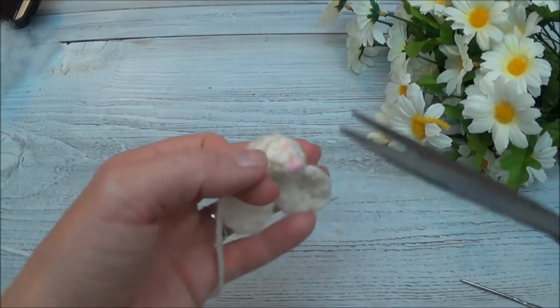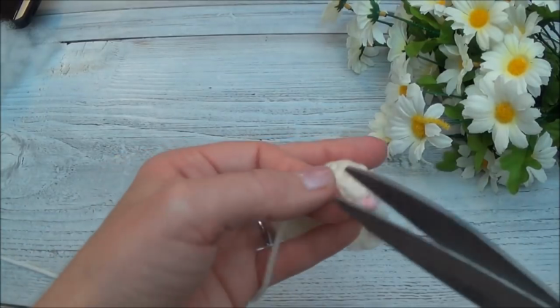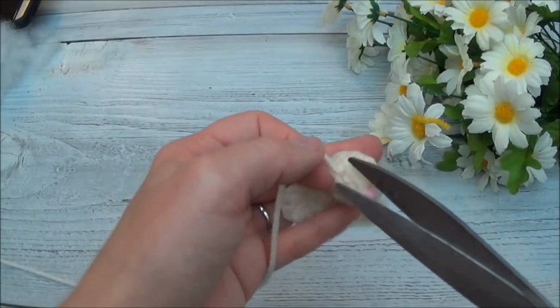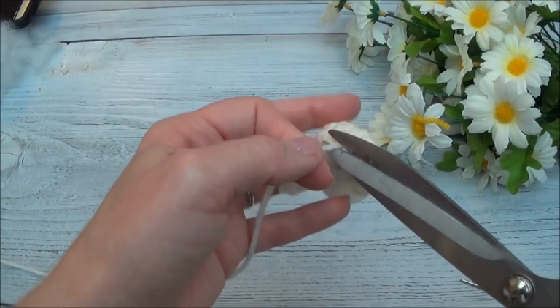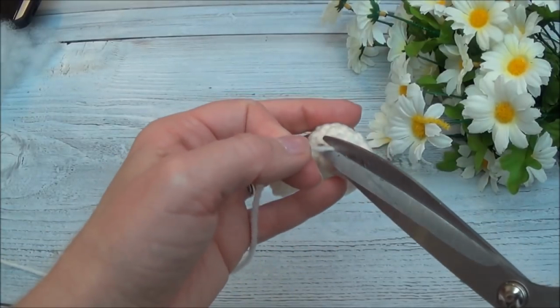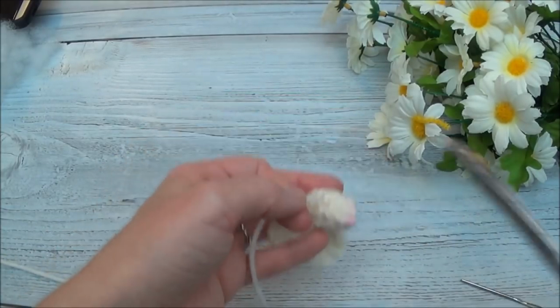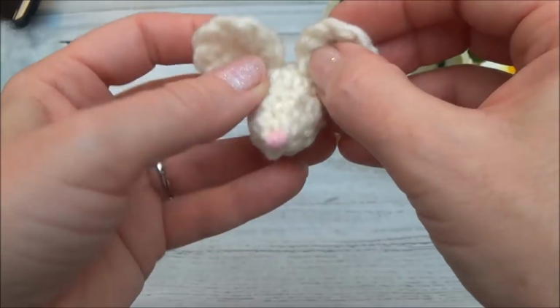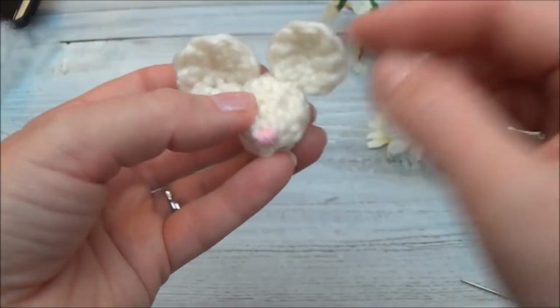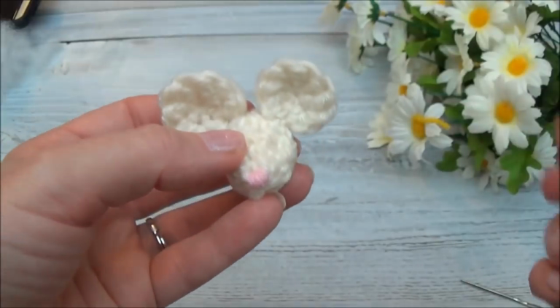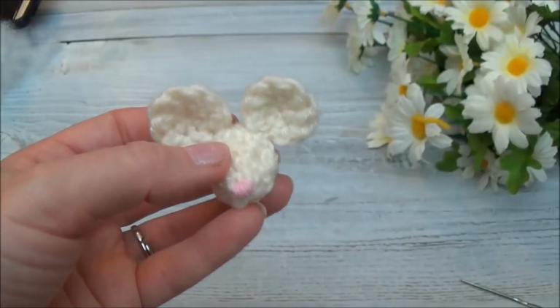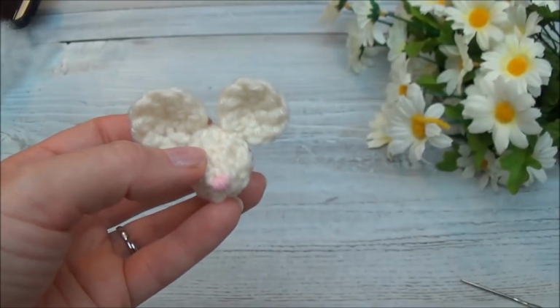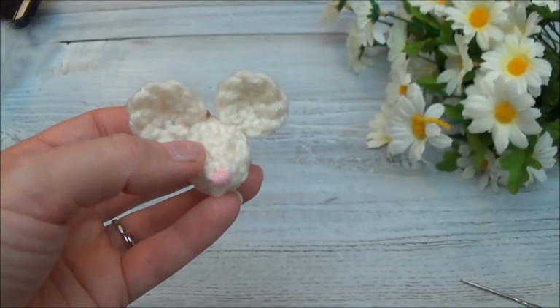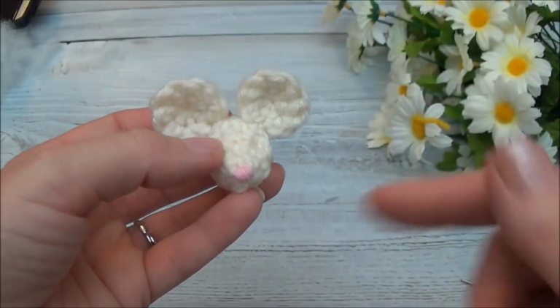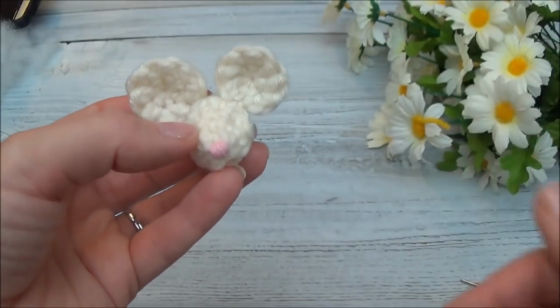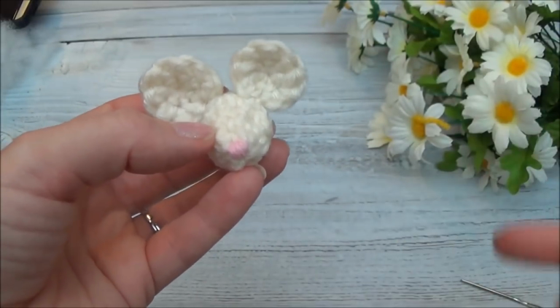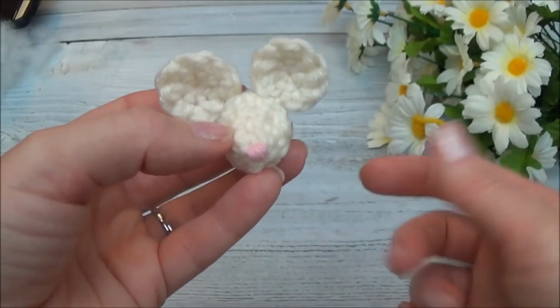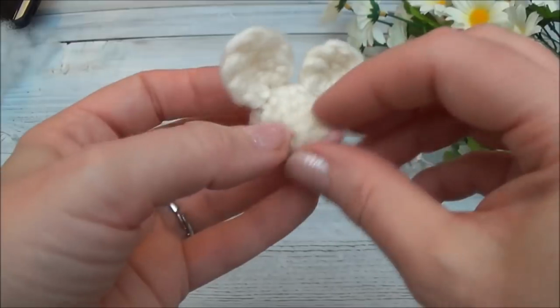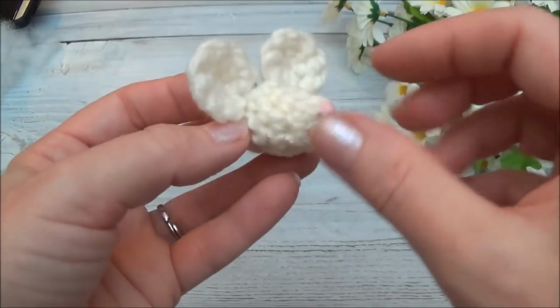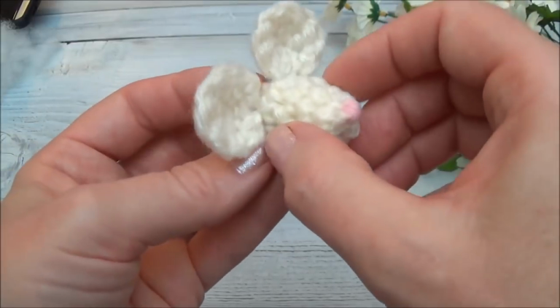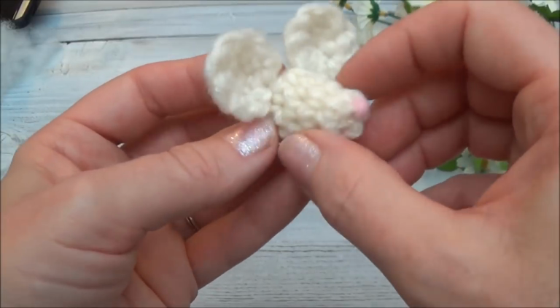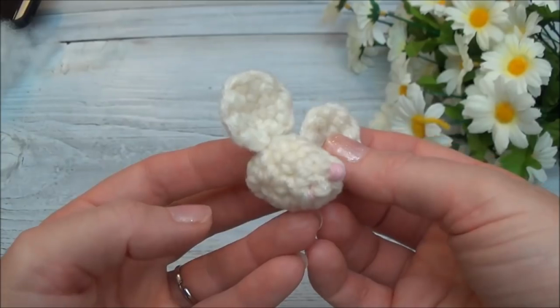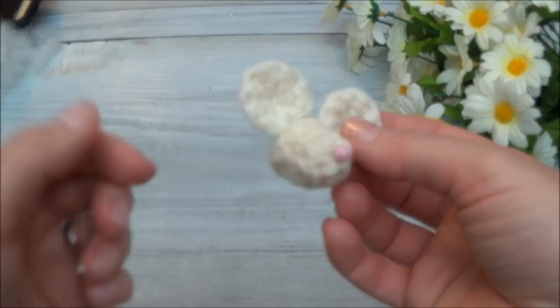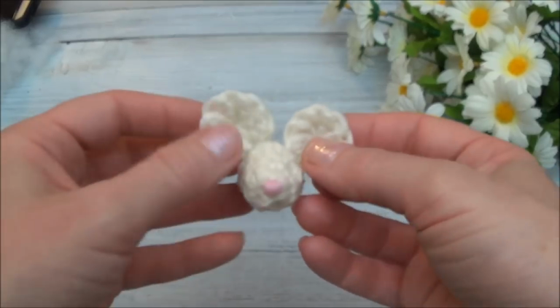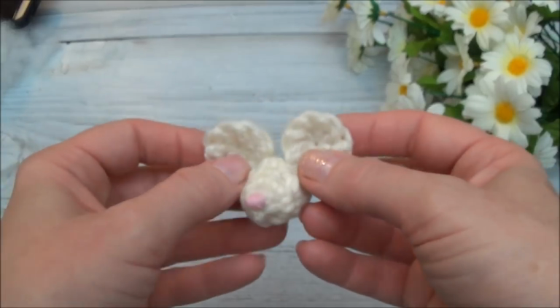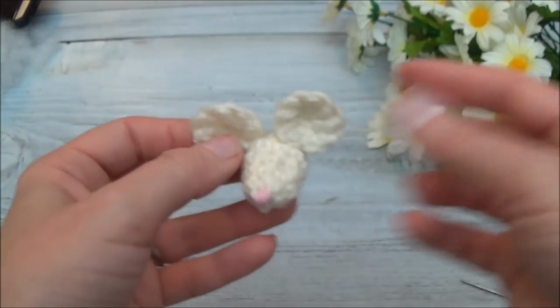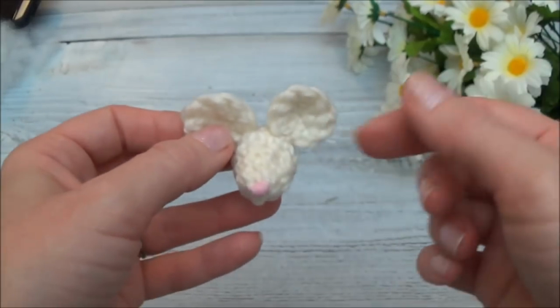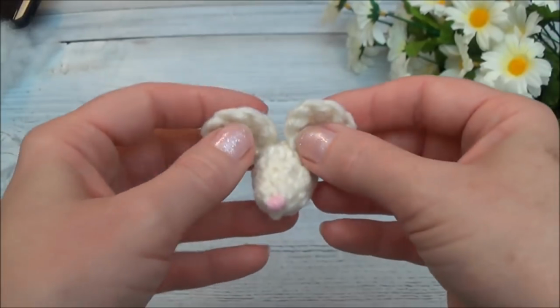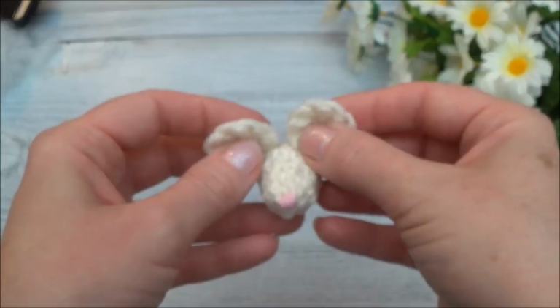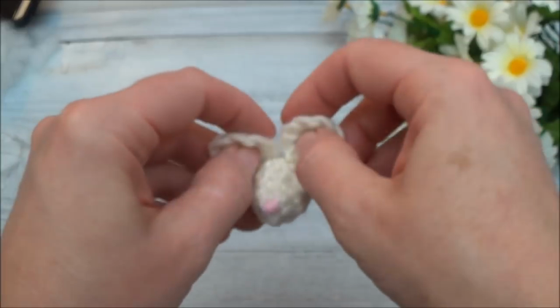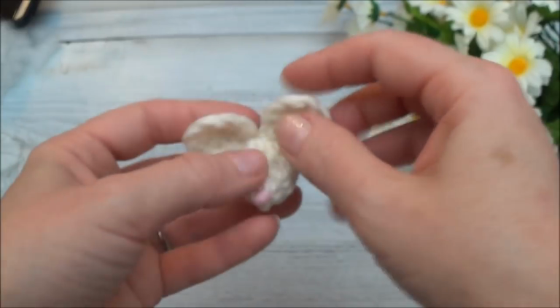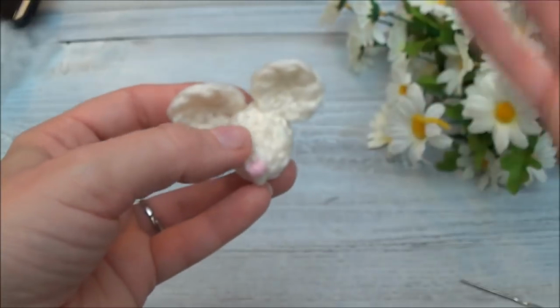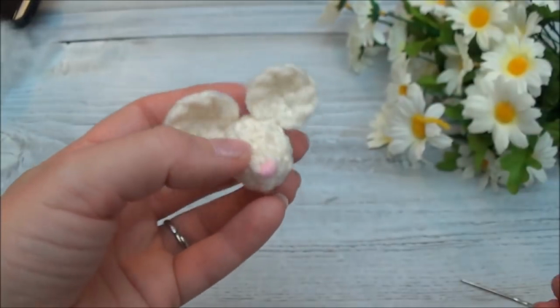We can add the eyes now, or we can wait until after we get the body made and attached. I like to do the eyes last — they come to life after you get it all sewn together. Then you add those eyes and you're like, 'ah, the mouse is done!'